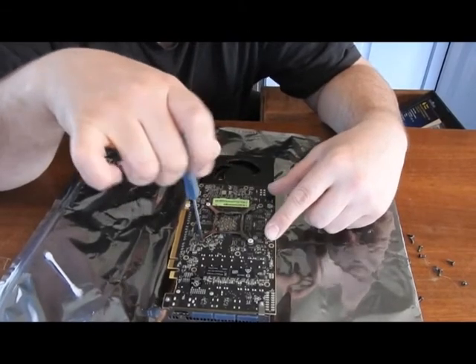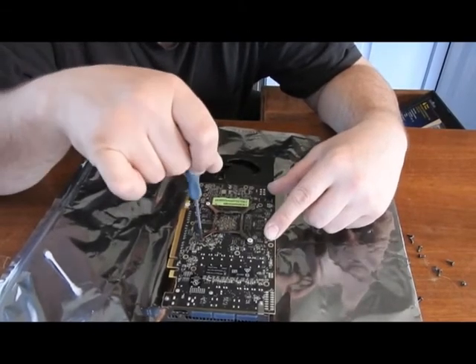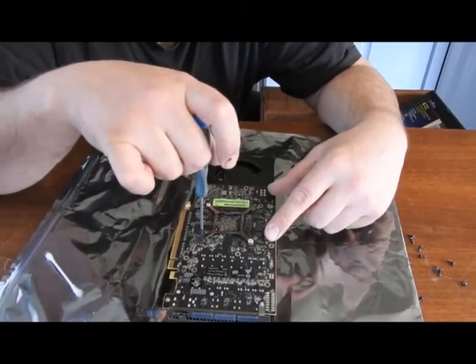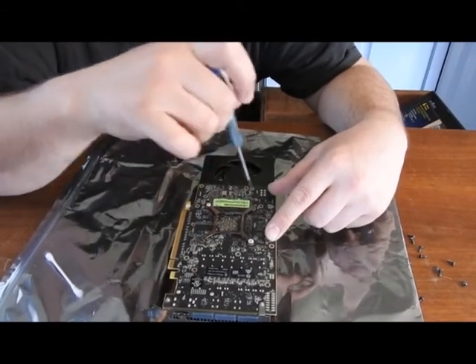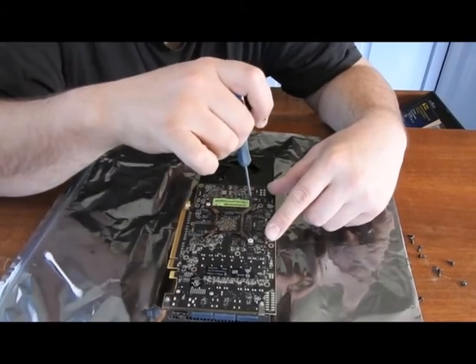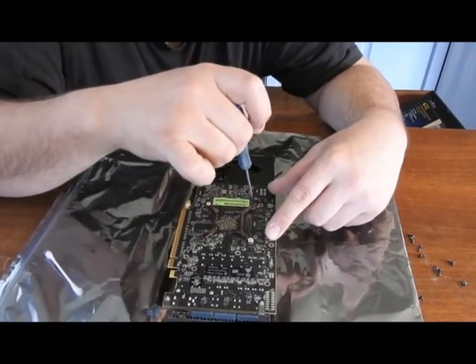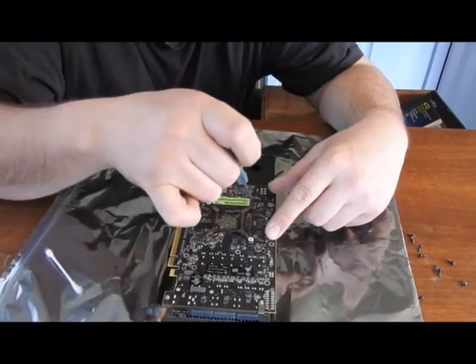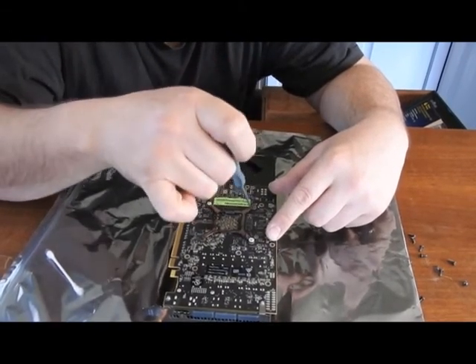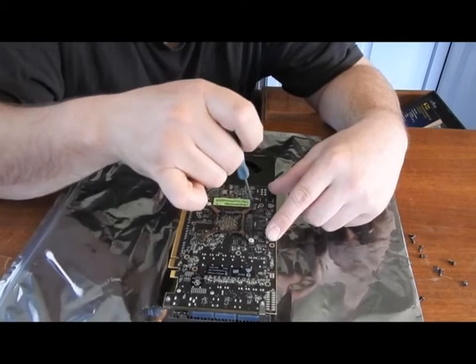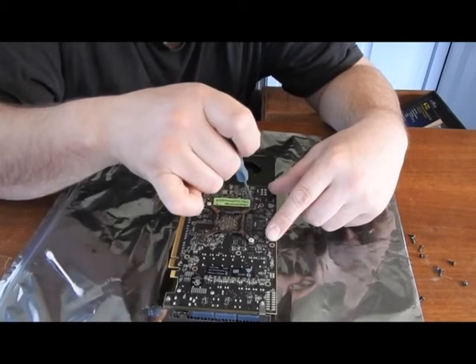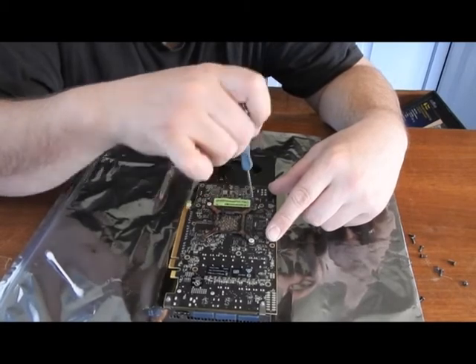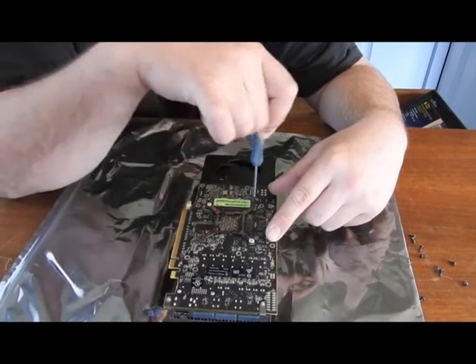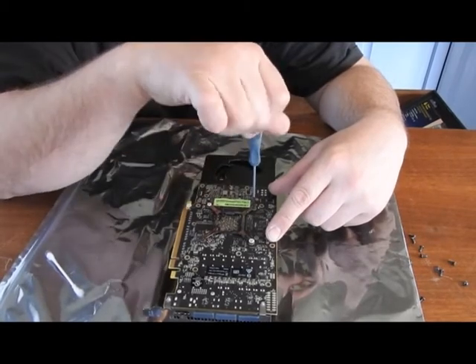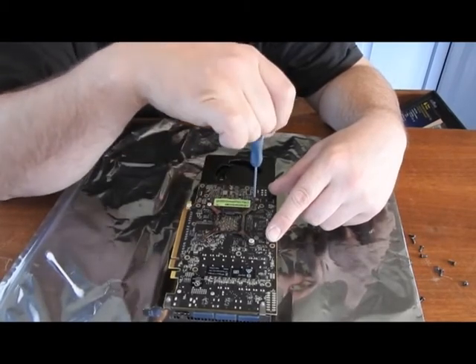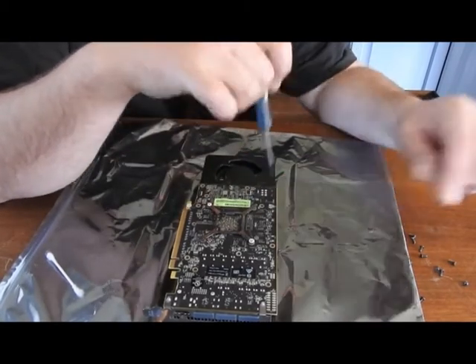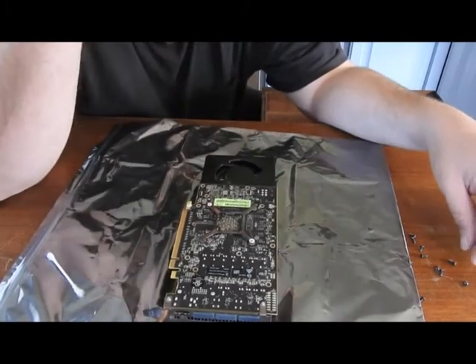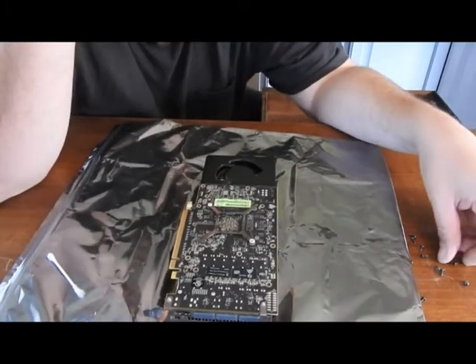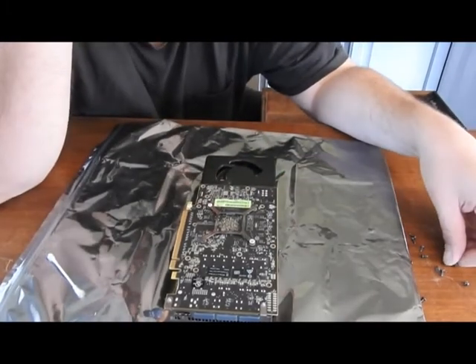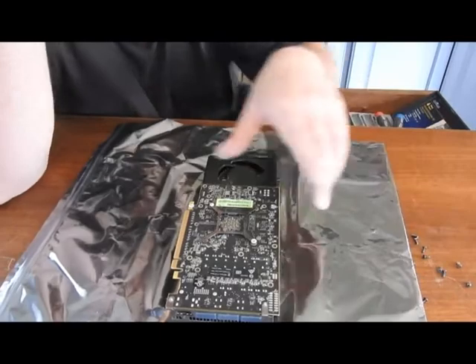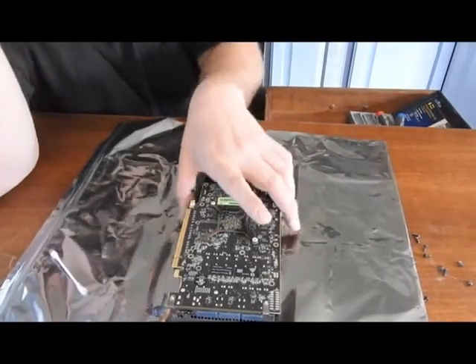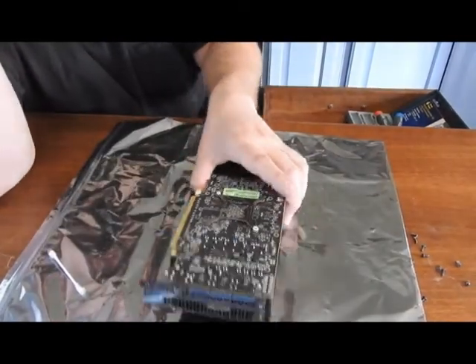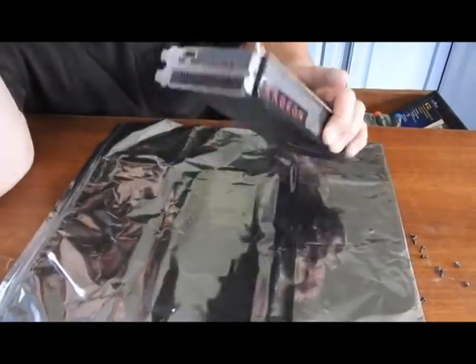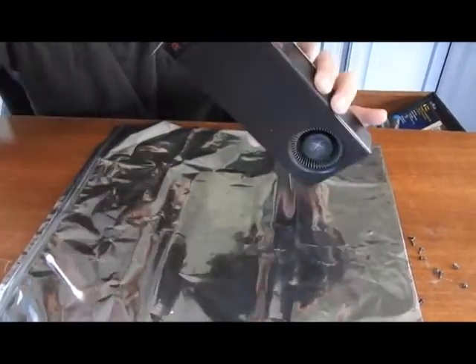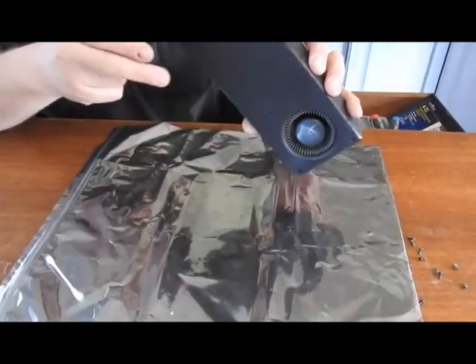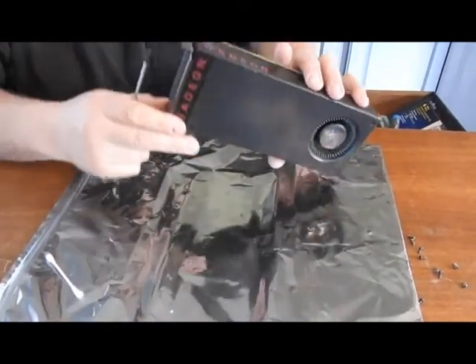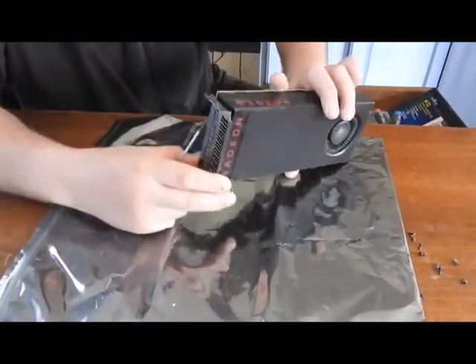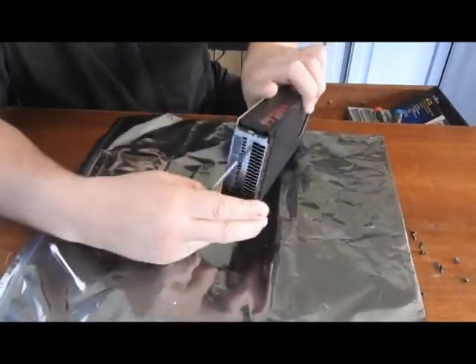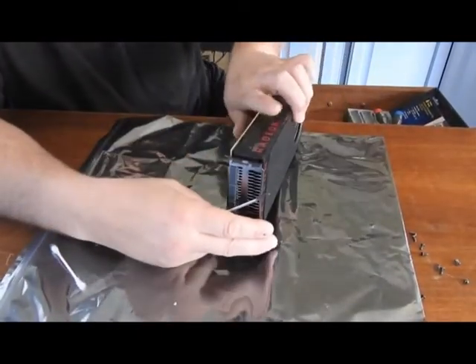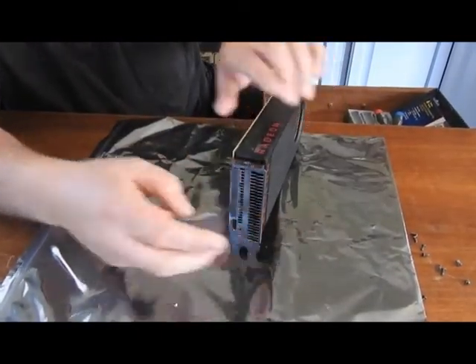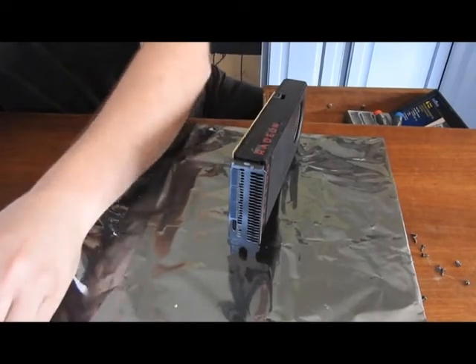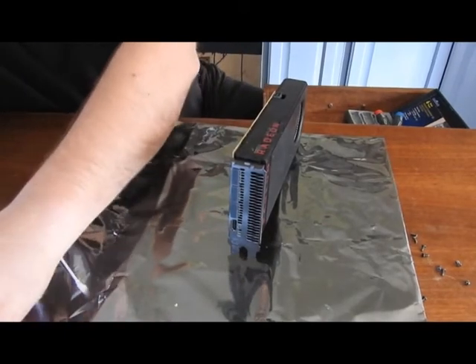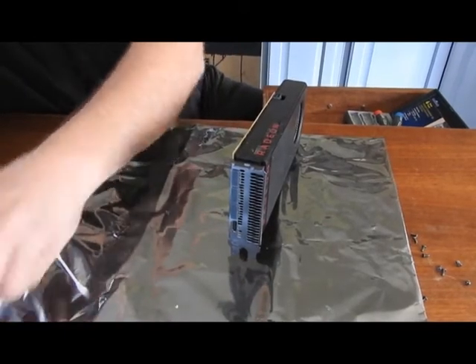I'll give it a little hair extra, but these spring screws are actually pretty good. Now that I've got the spring screws lined up, I'll get them all hand tight and now I'll do the front screws.